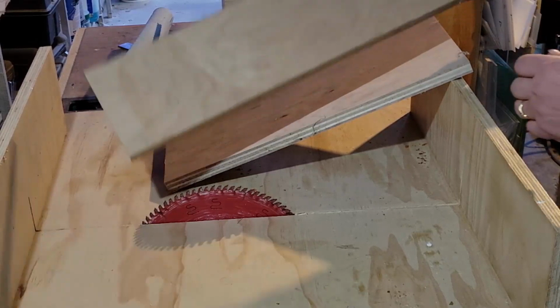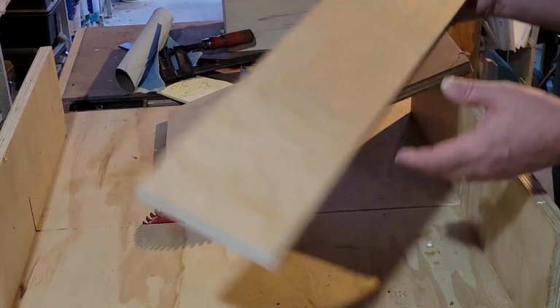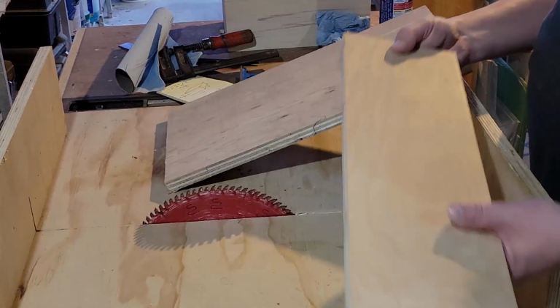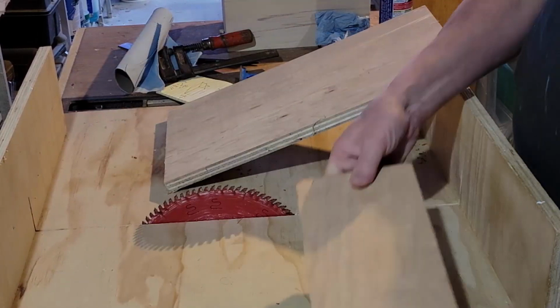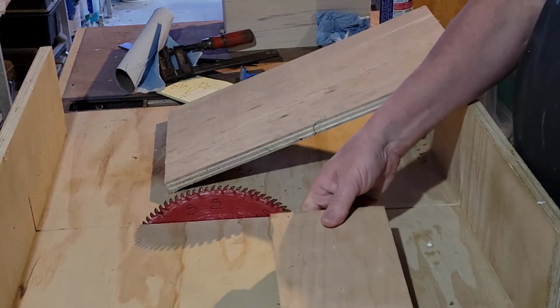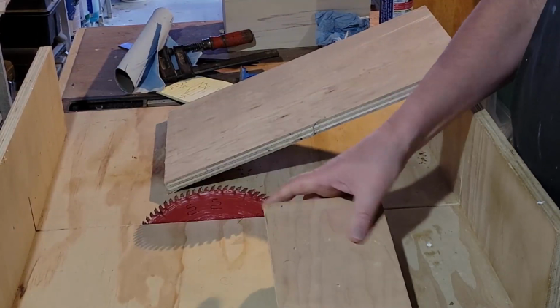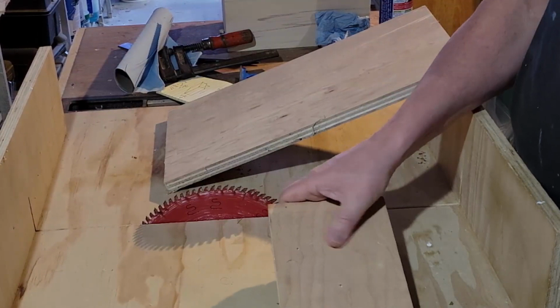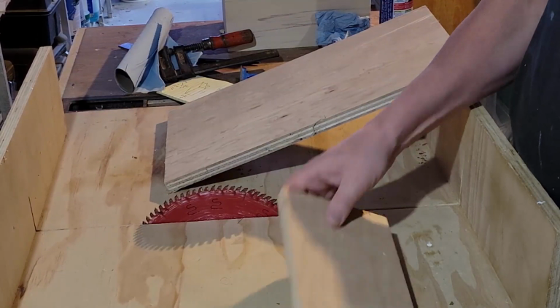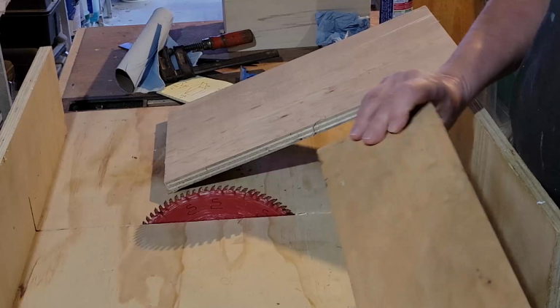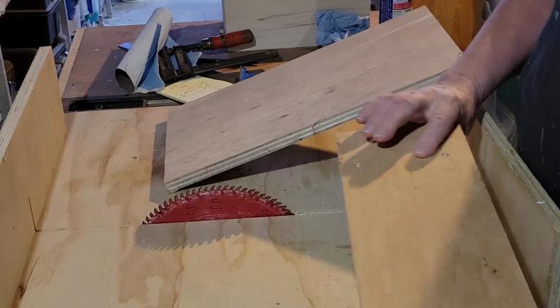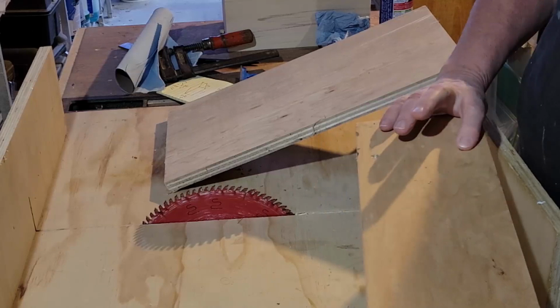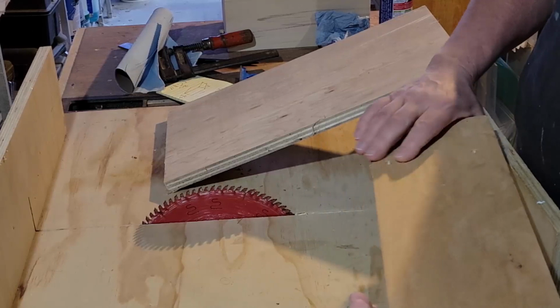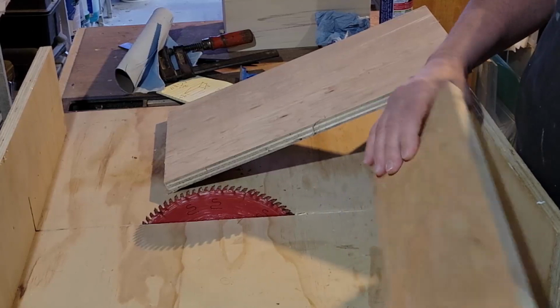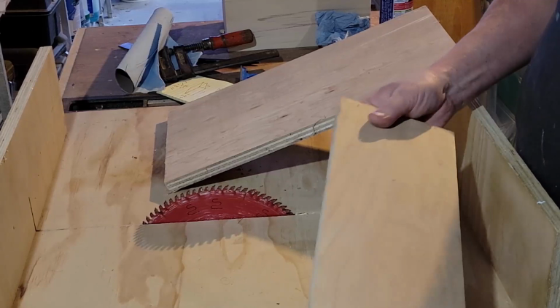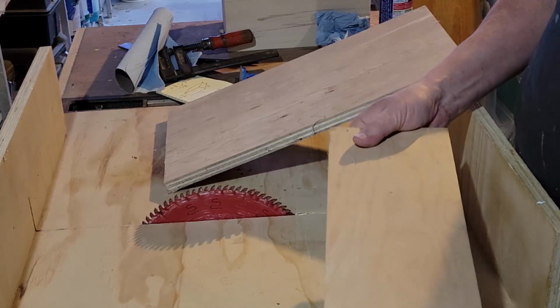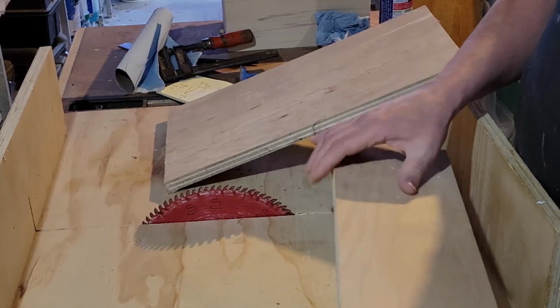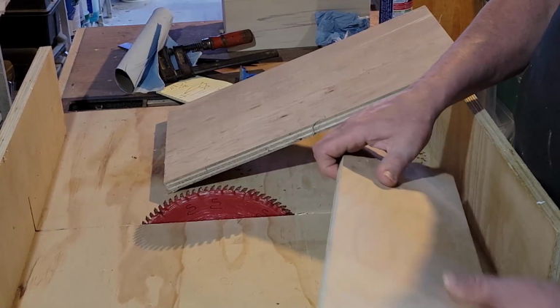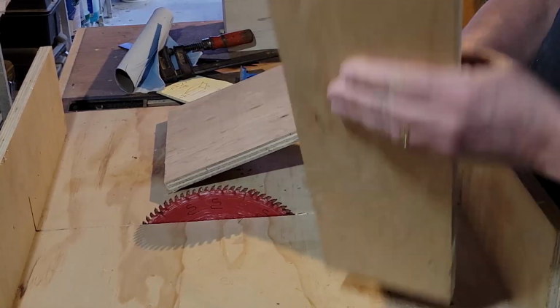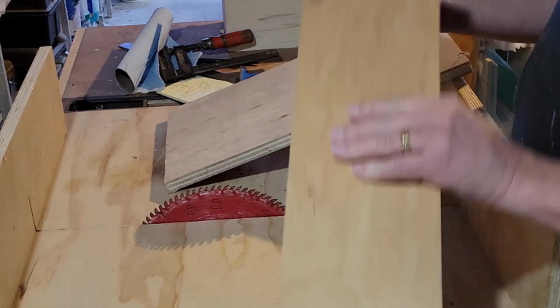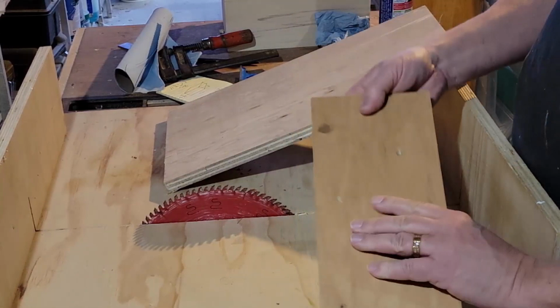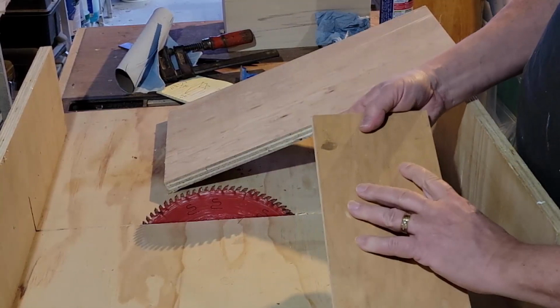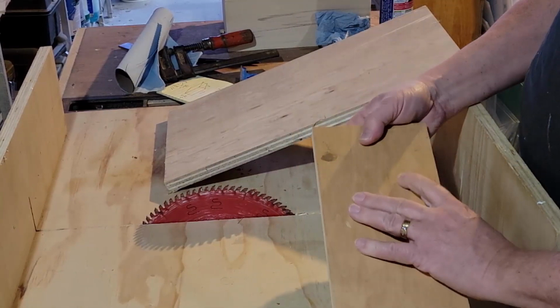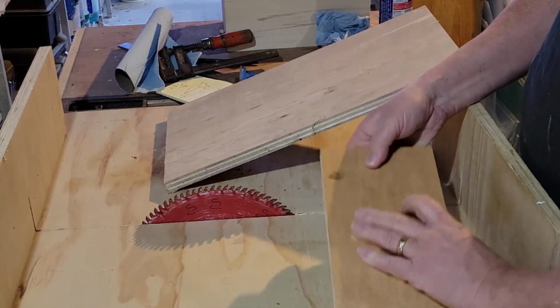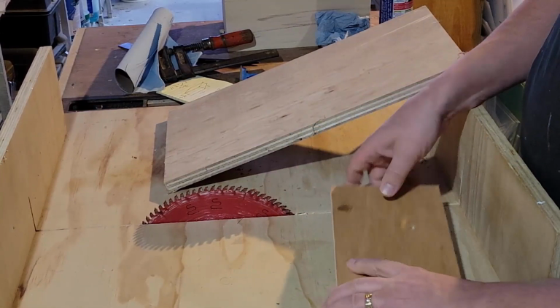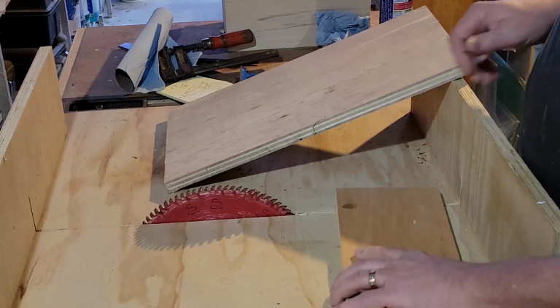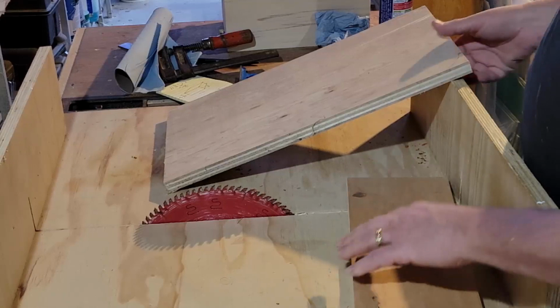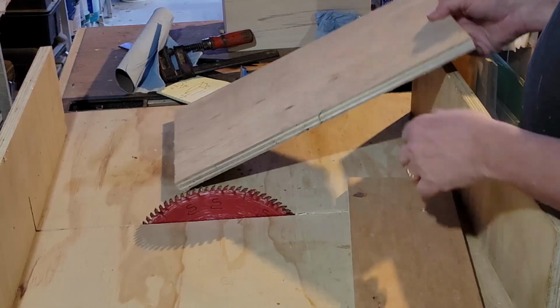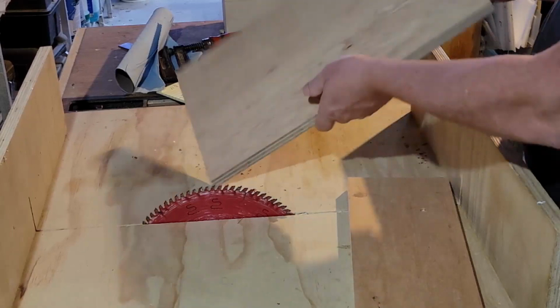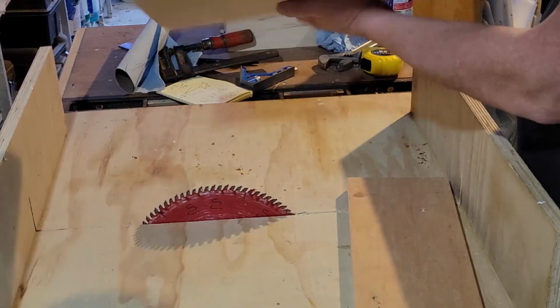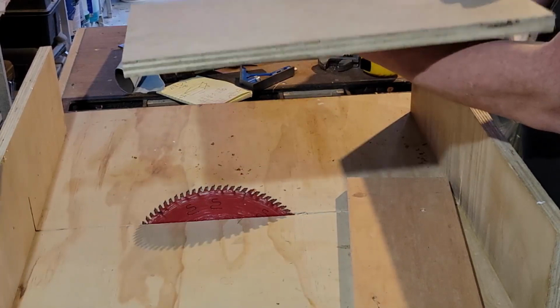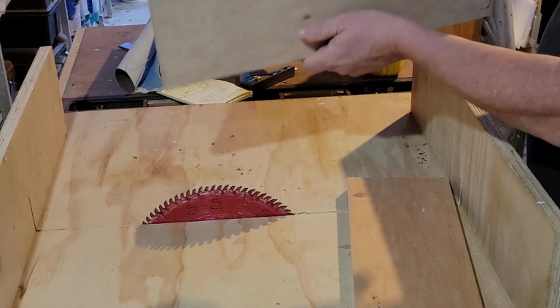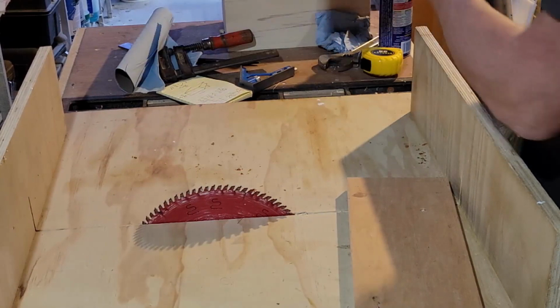Welcome back, thanks for tuning in. In my last video I put together a little mitered box with a clear acrylic lid and I didn't really have any real need for it — I wanted to test a couple things out.